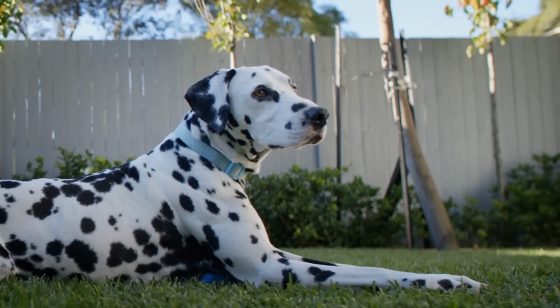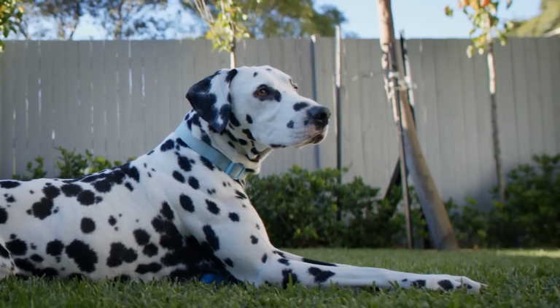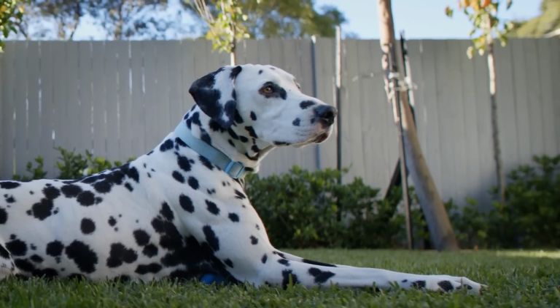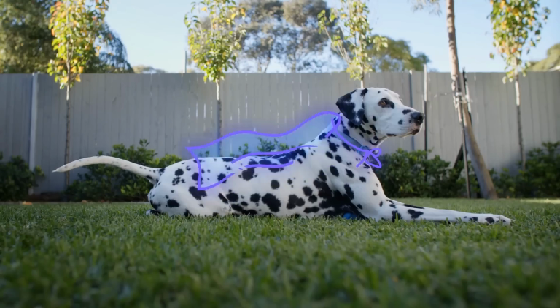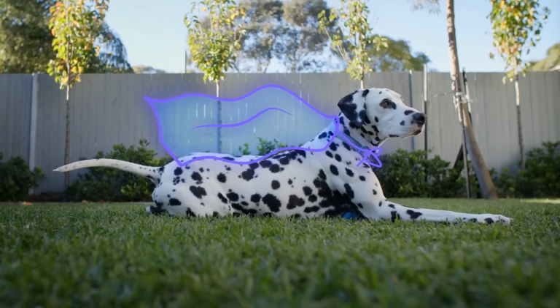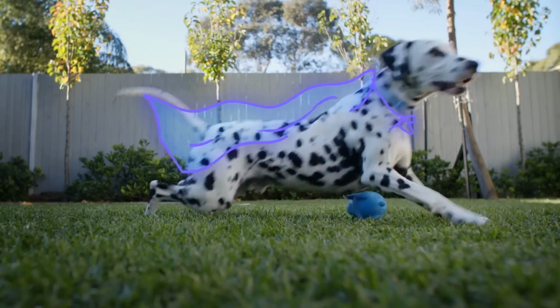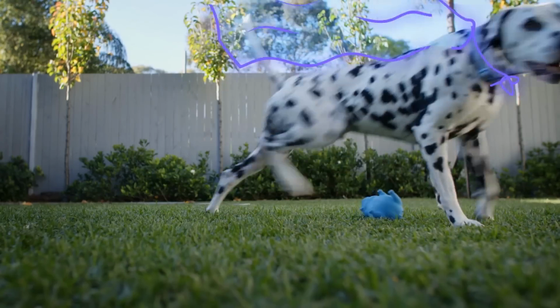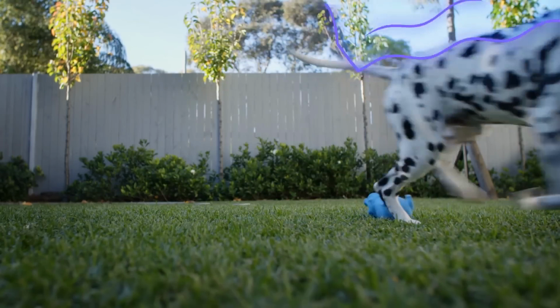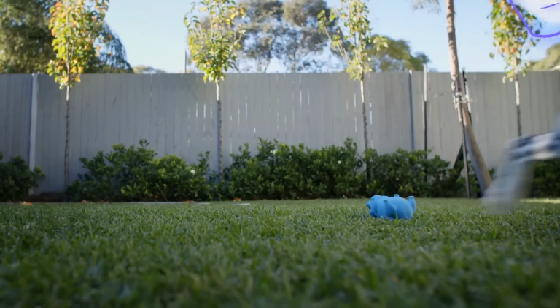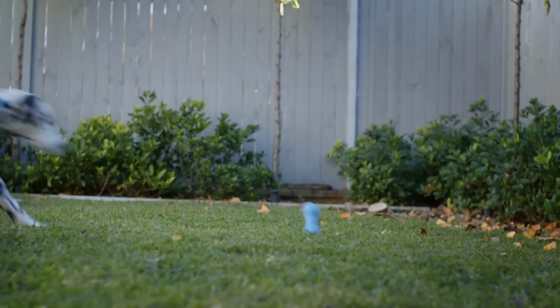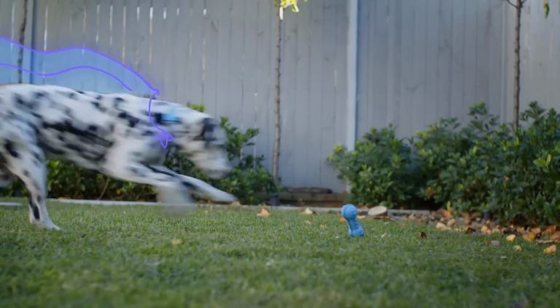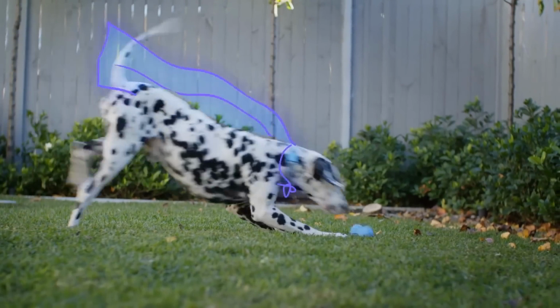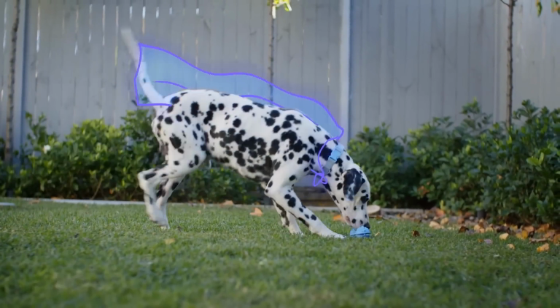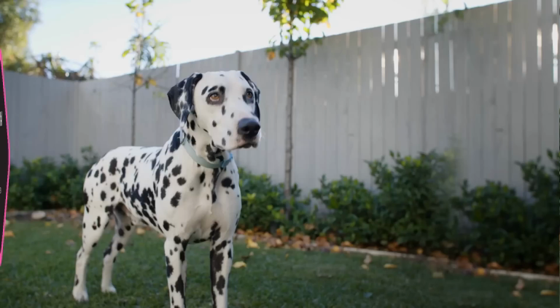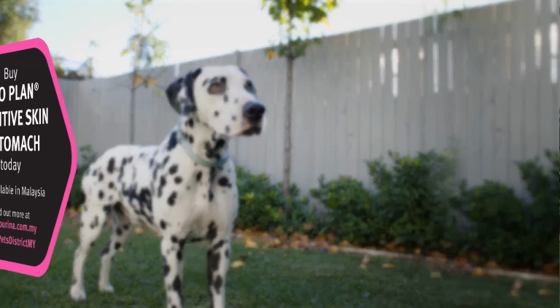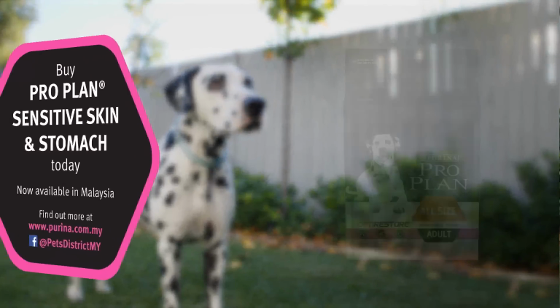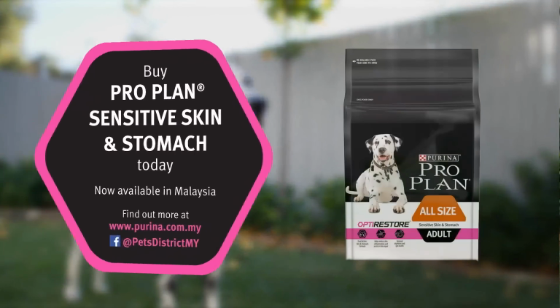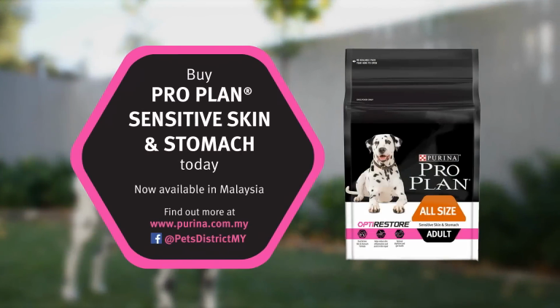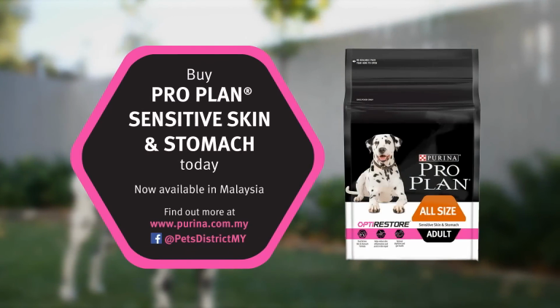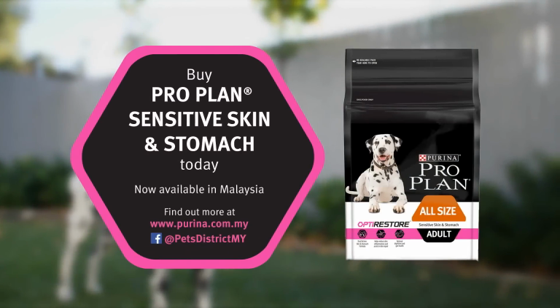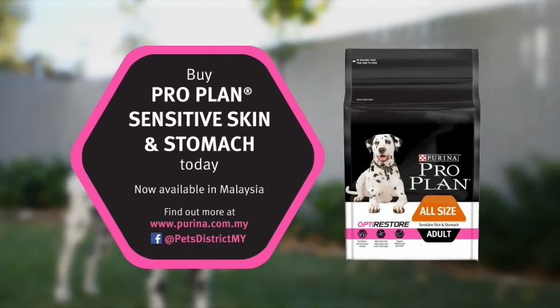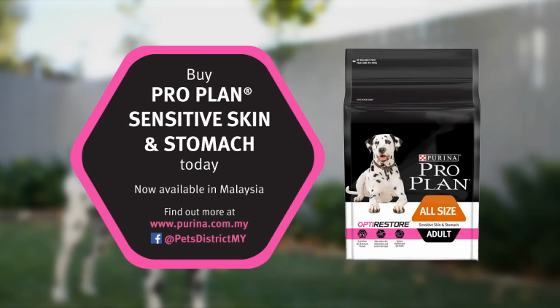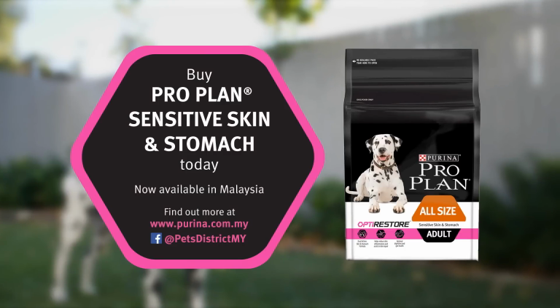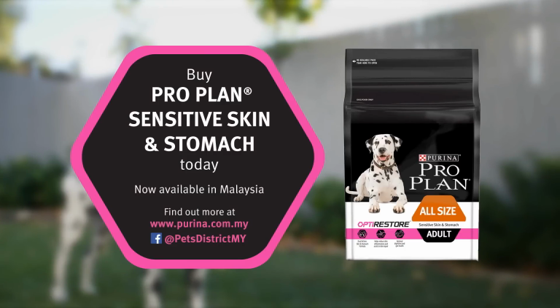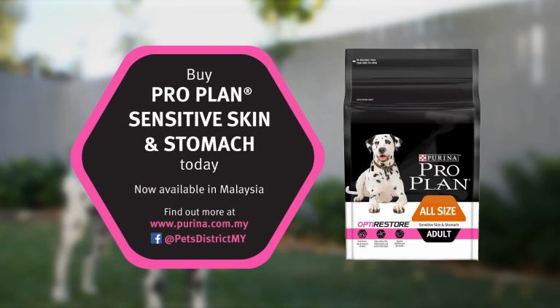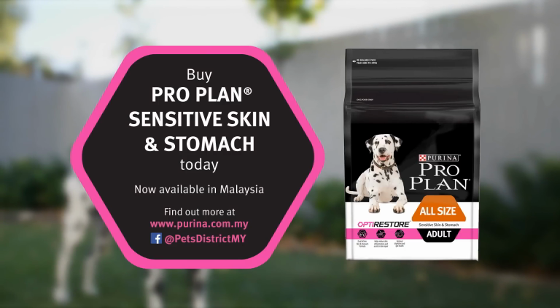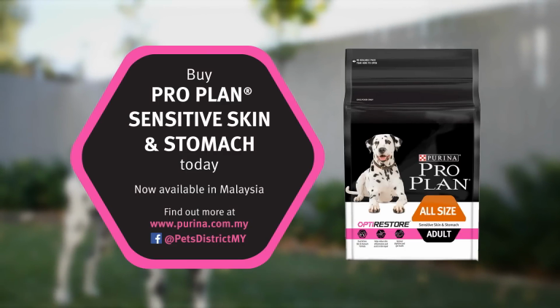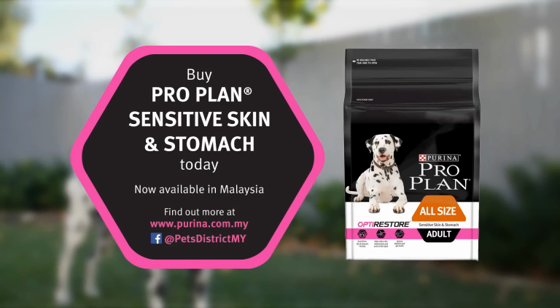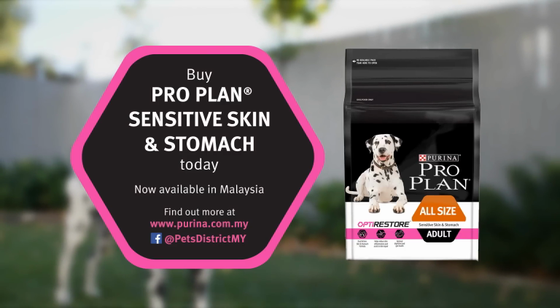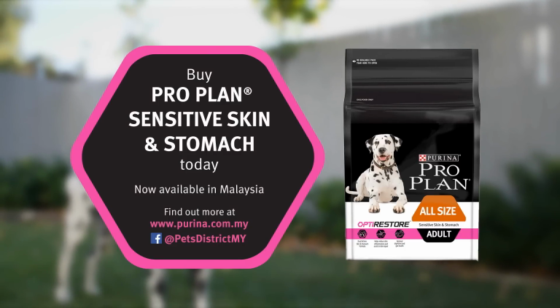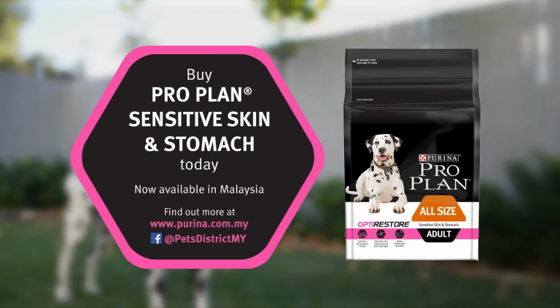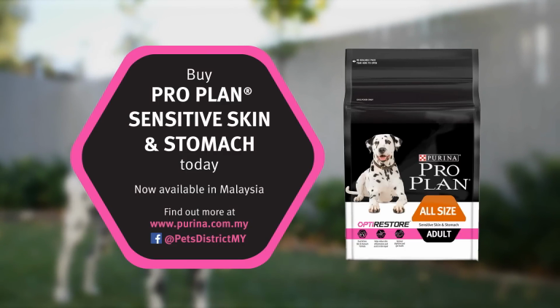Nothing should get in the way of your dog and their amazing life. So give them ProPlan Sensitive Skin and Stomach with OptiRestore today.